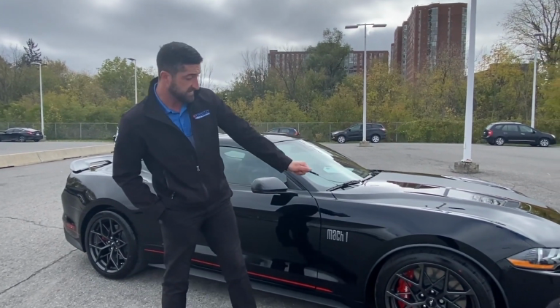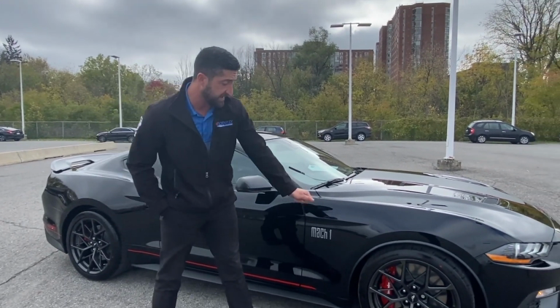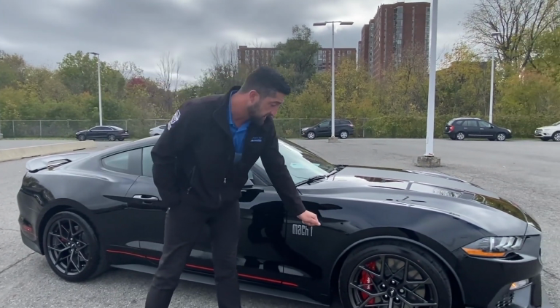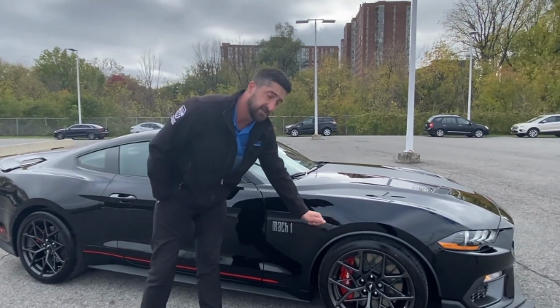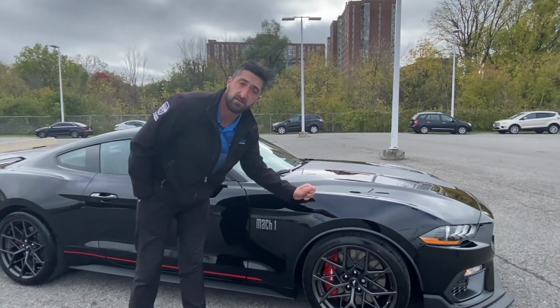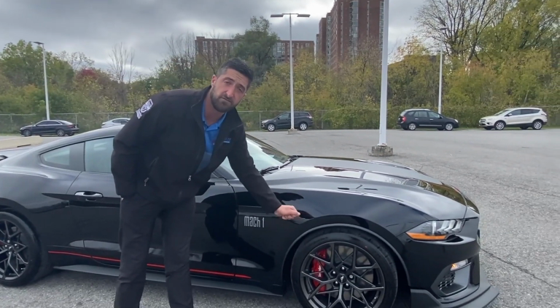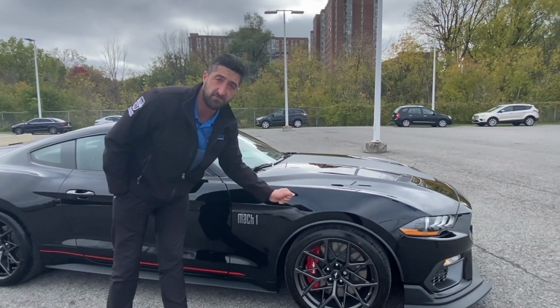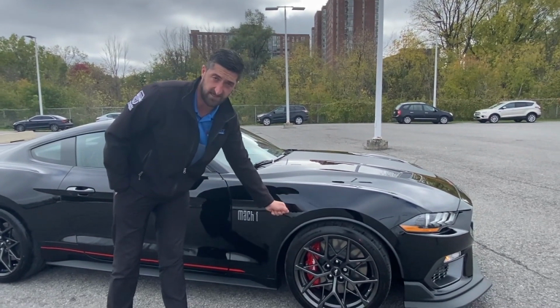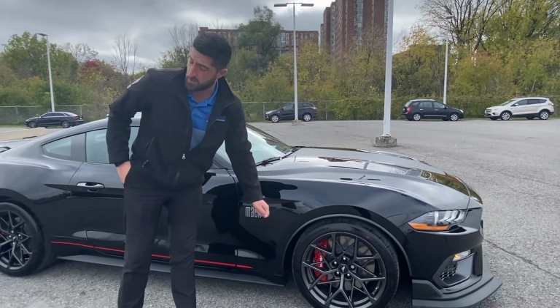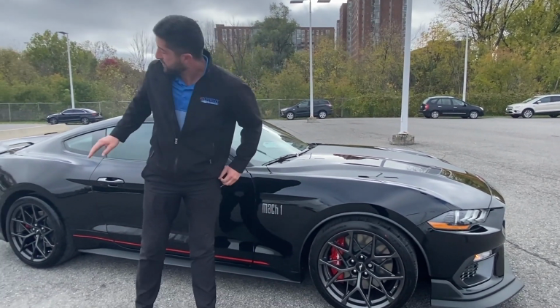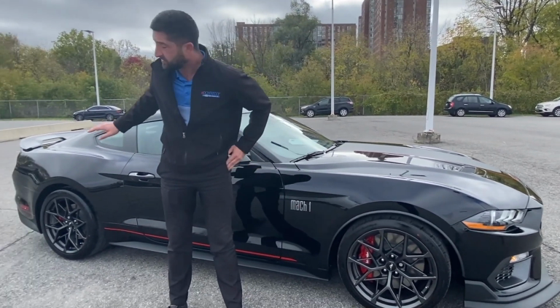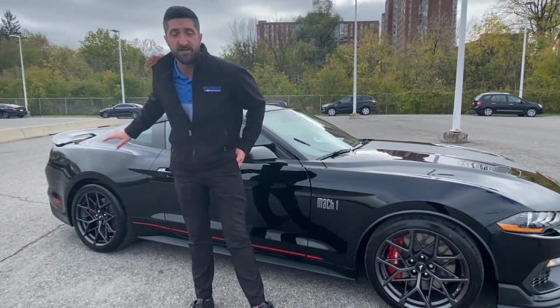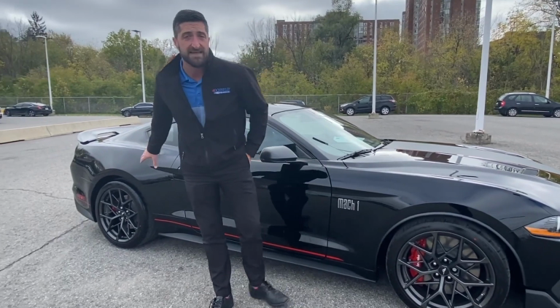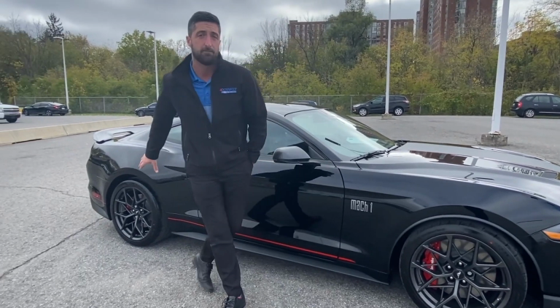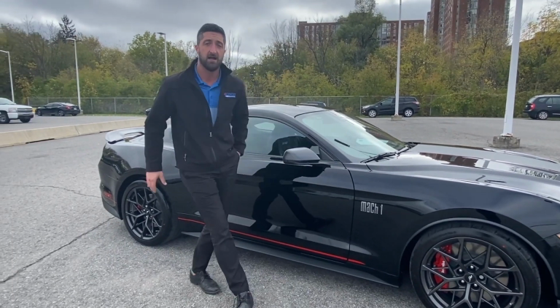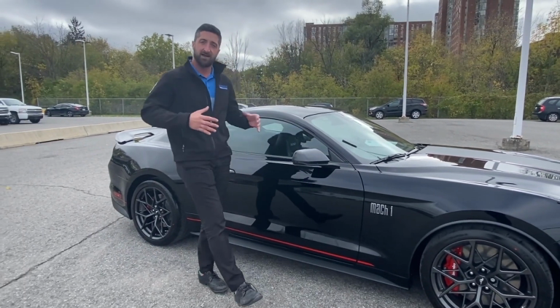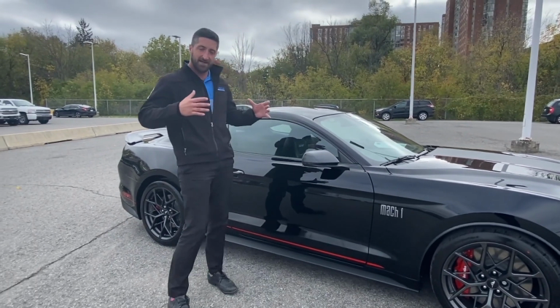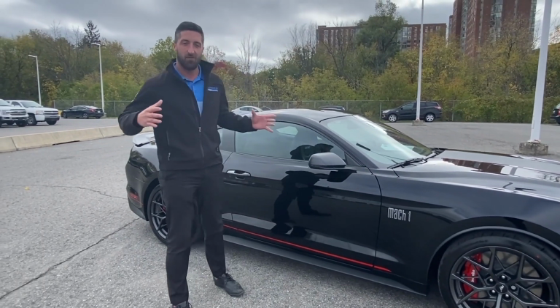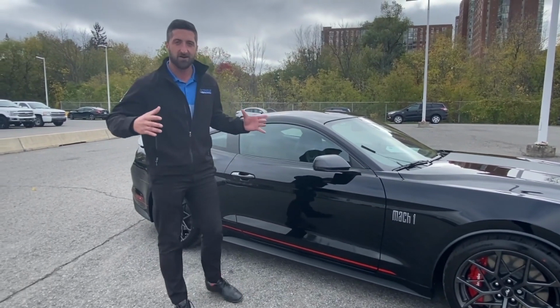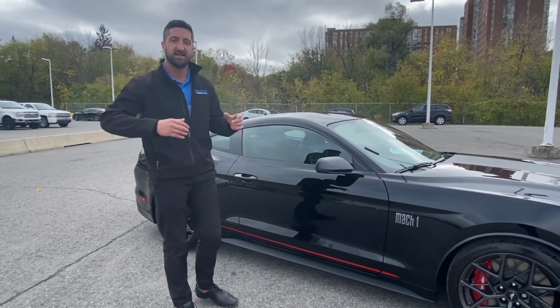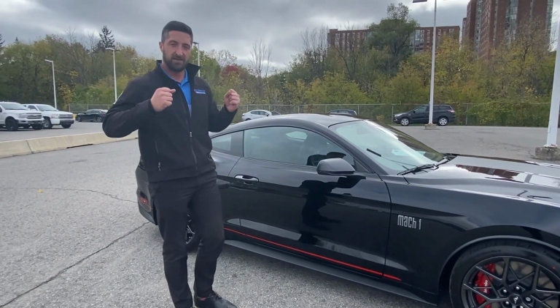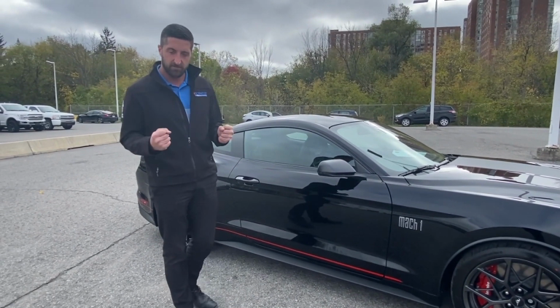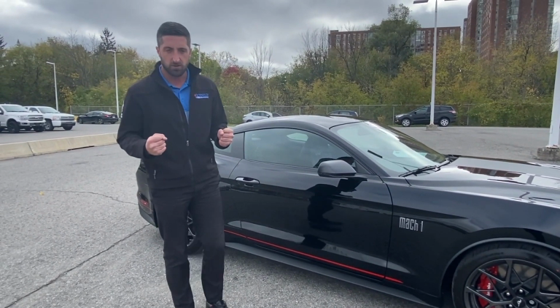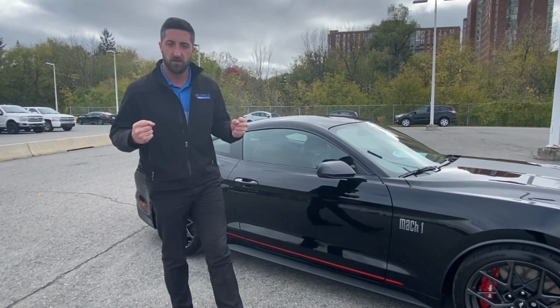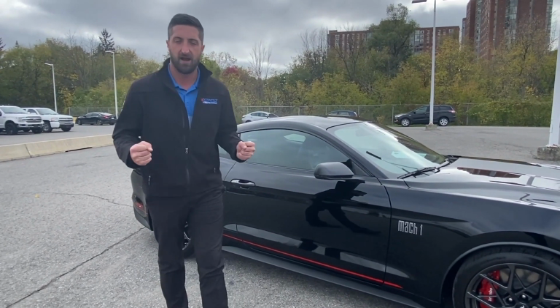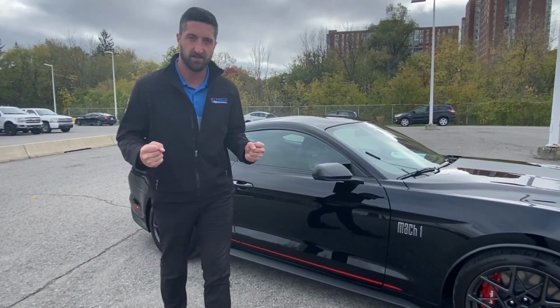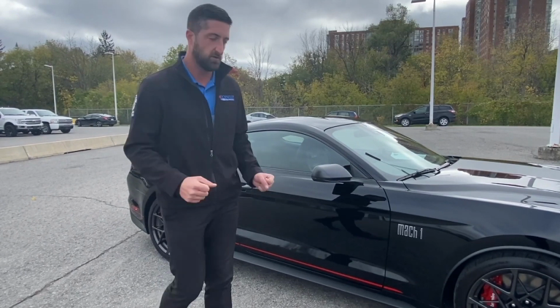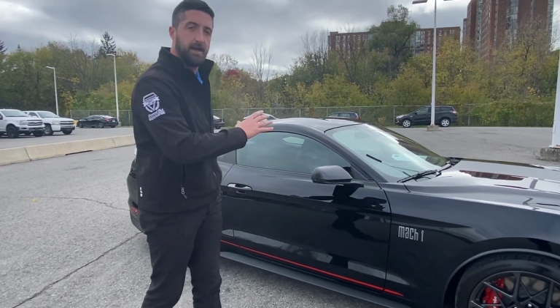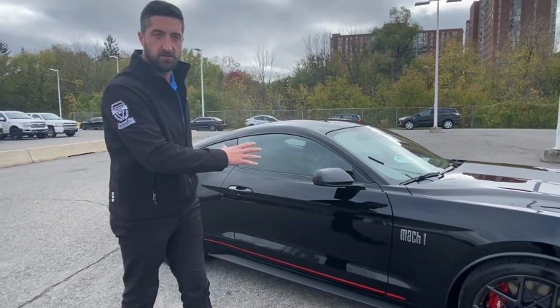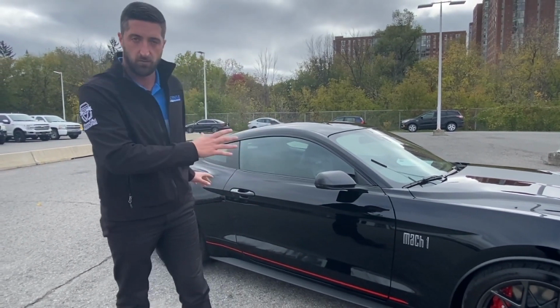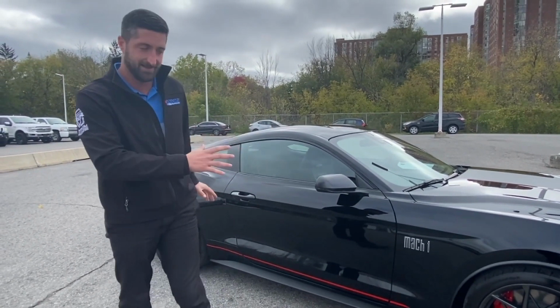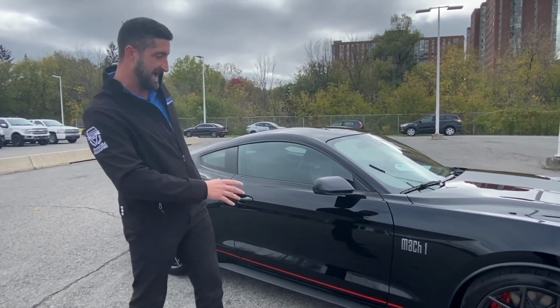This one has a 305 offset in the front with a 315 in the back, so you're going to get that wider offset, give you a little bit more grip and a little bit more handling on the road — all part of the Mach 1 handling package.